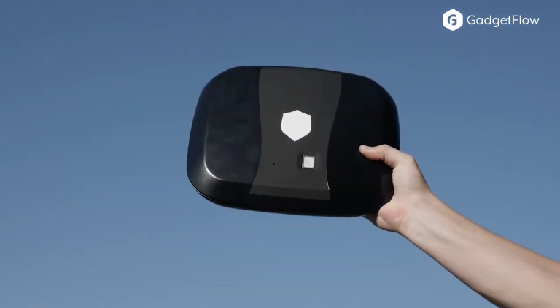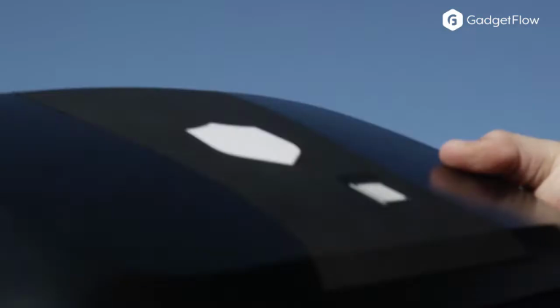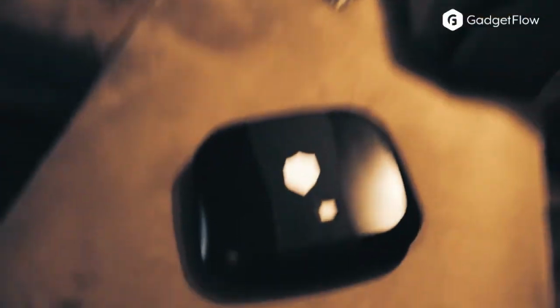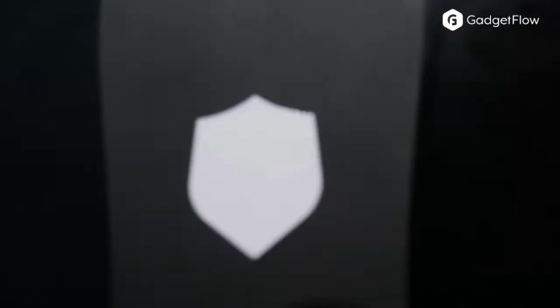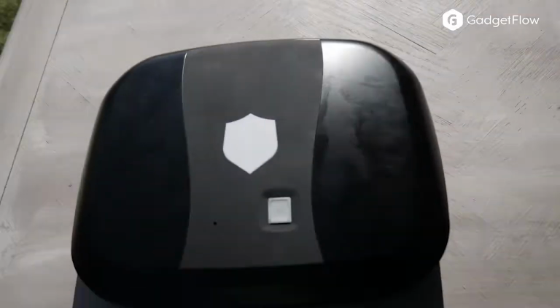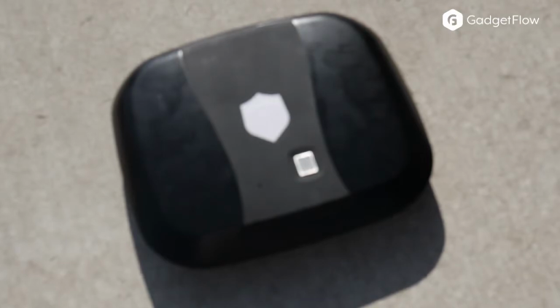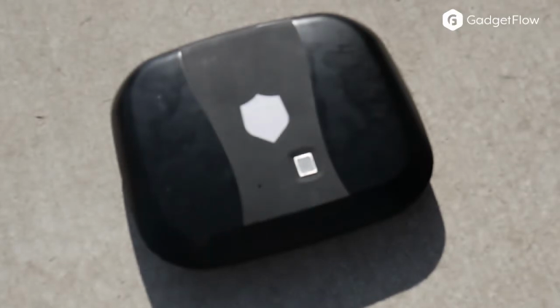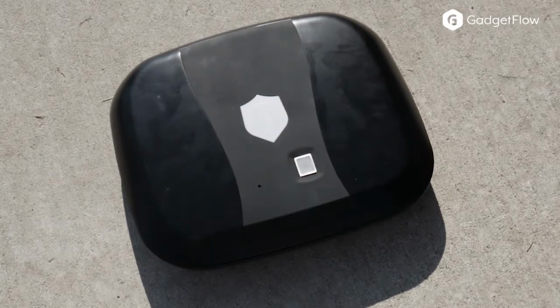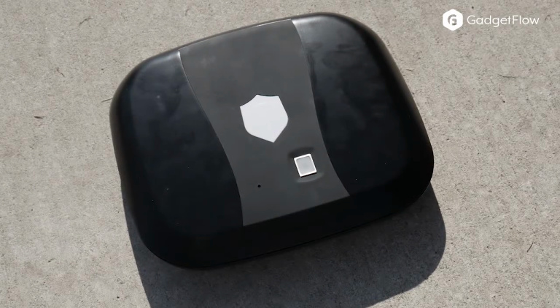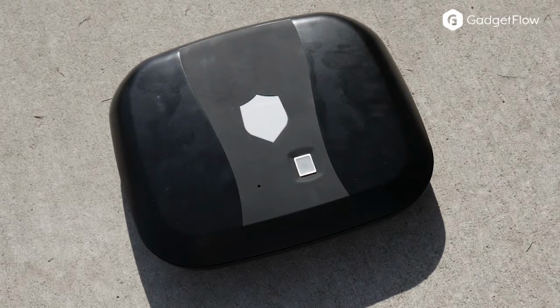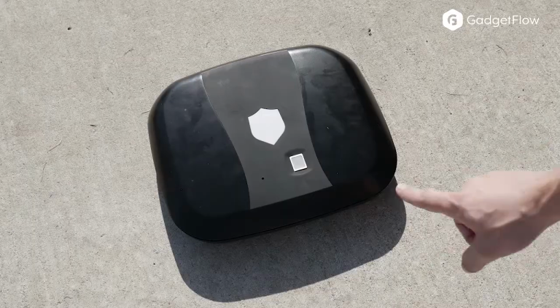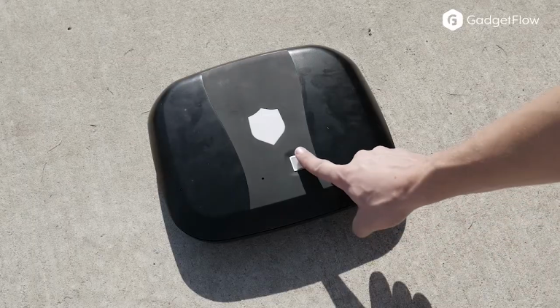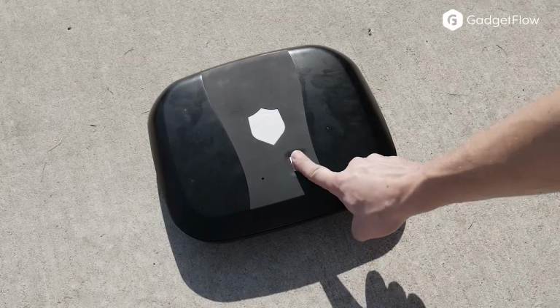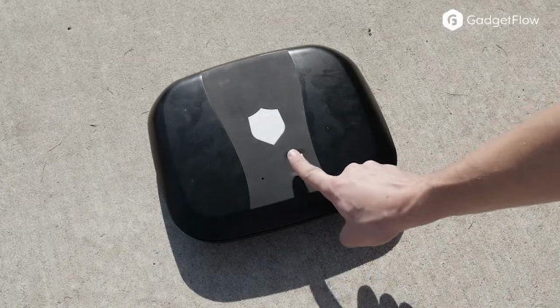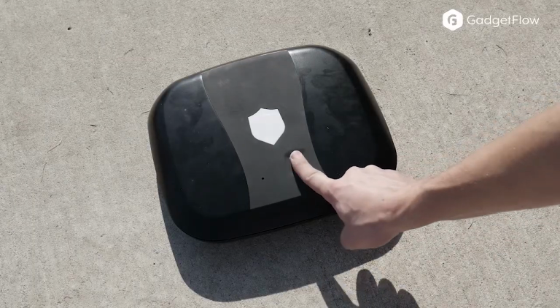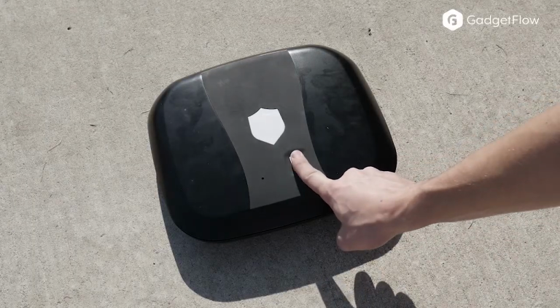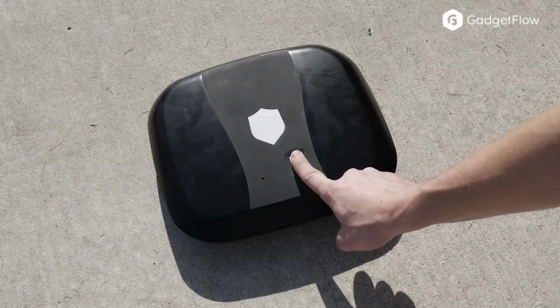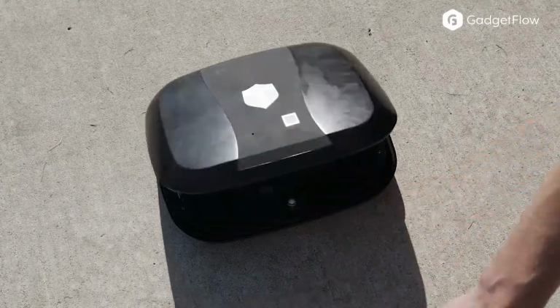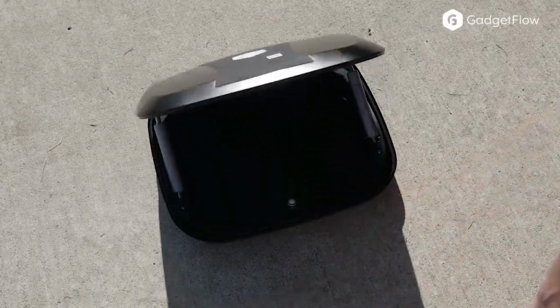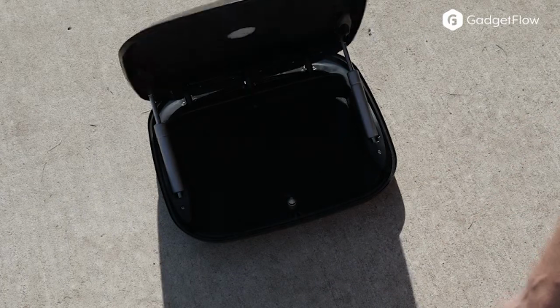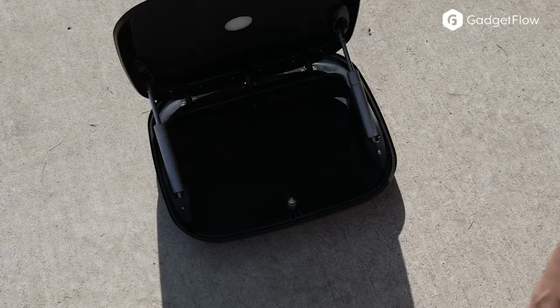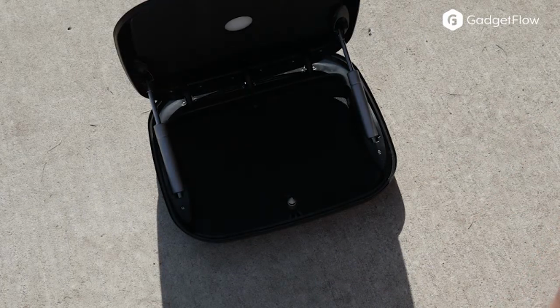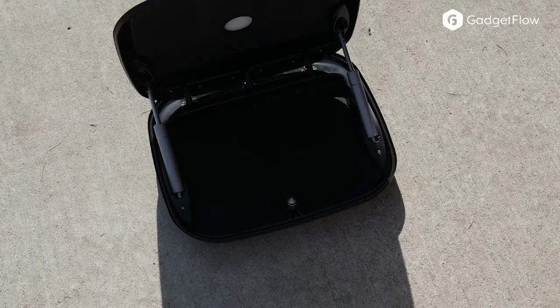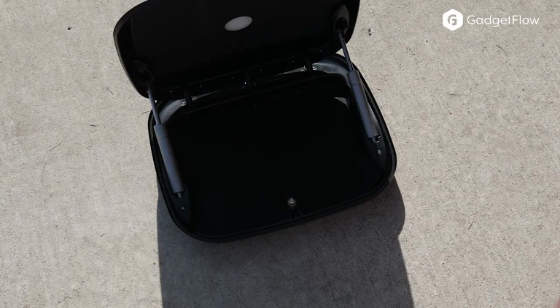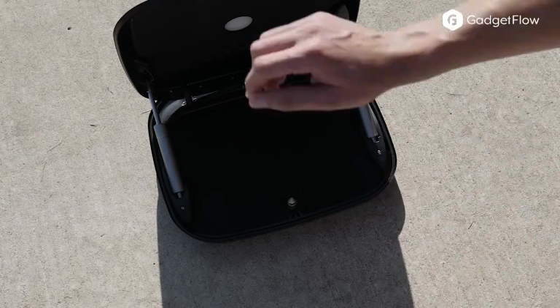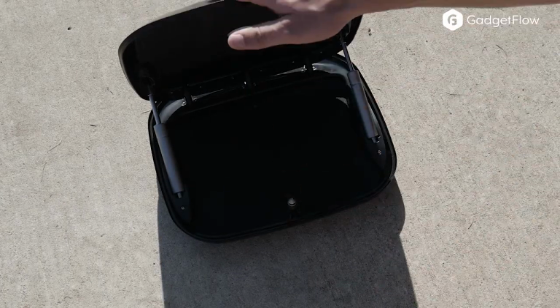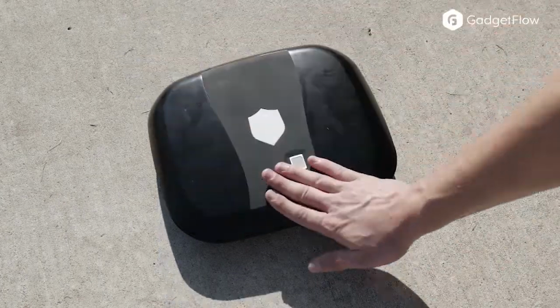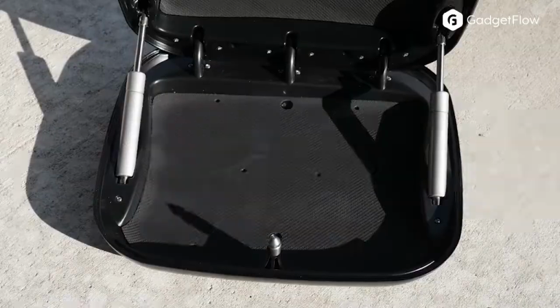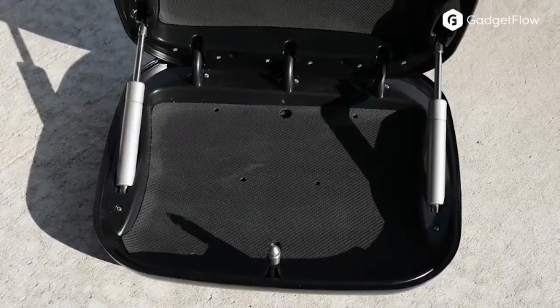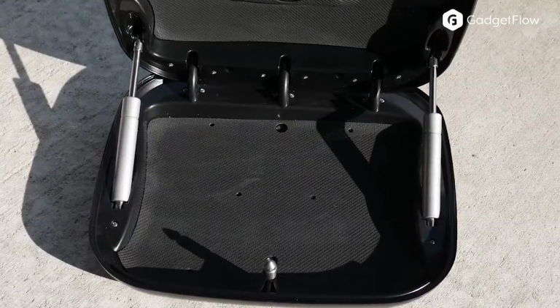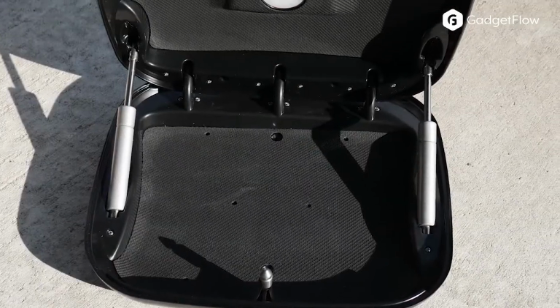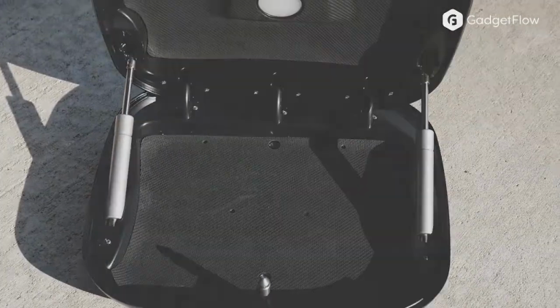You can pair up to 20 different fingerprints or stick to the included tags and keycards for access. You can also unlock via the app and Bluetooth. Learn more about the GunBox 2.0 at thegadgetflow.com.